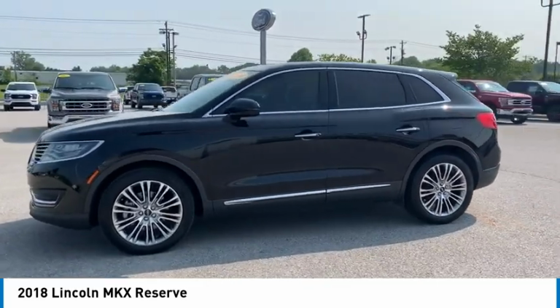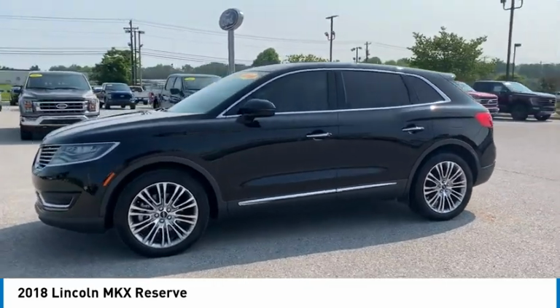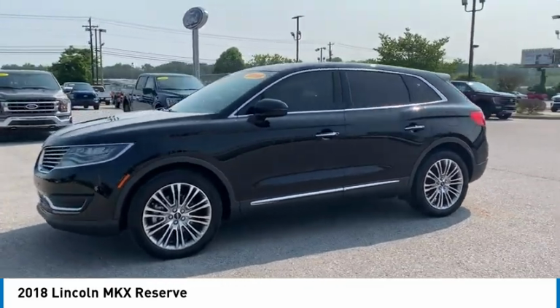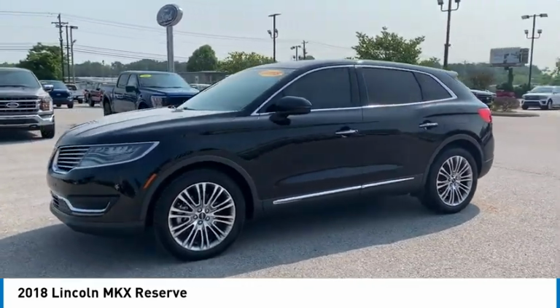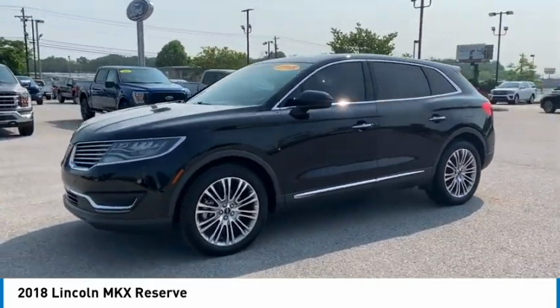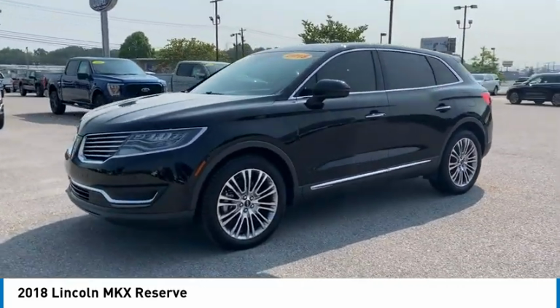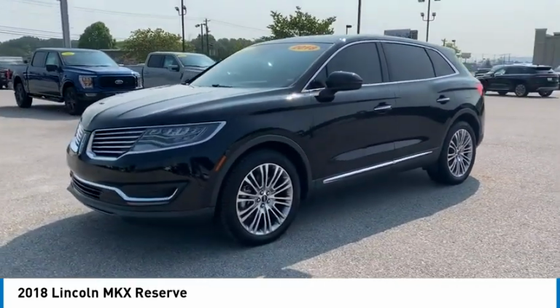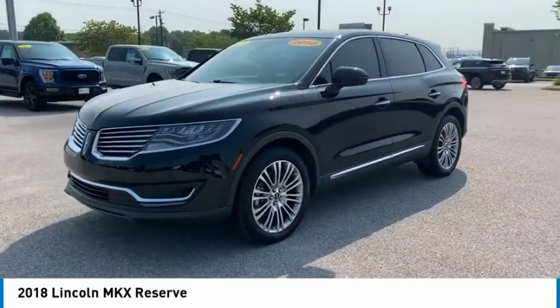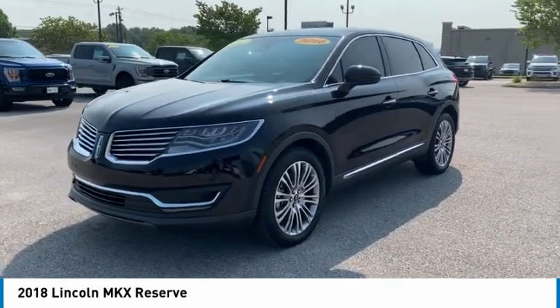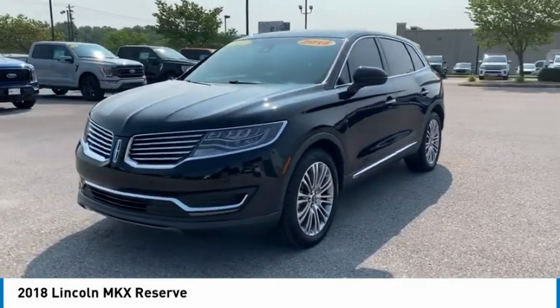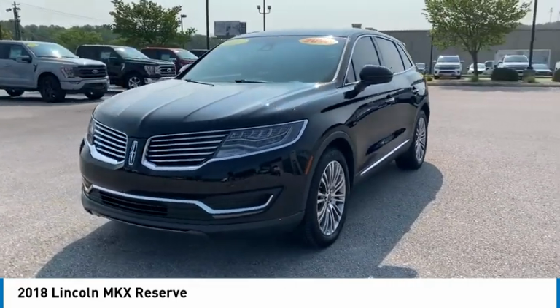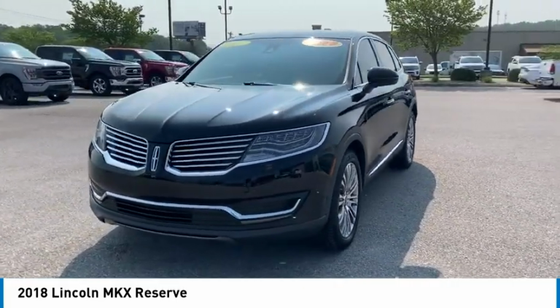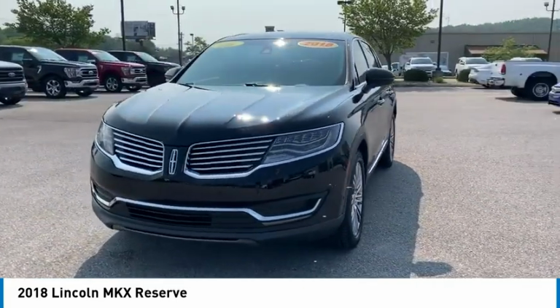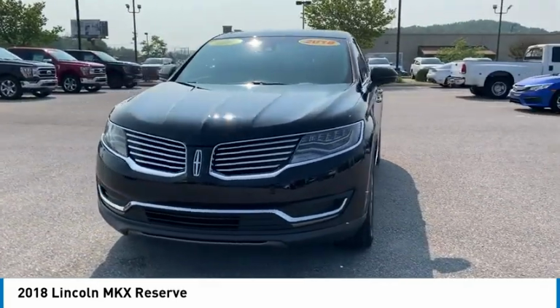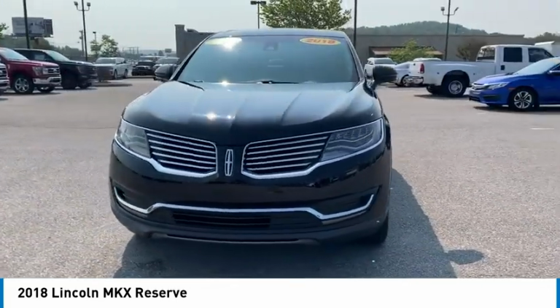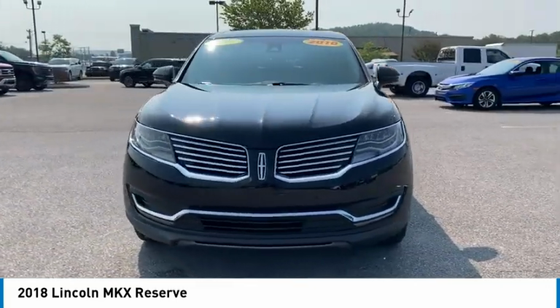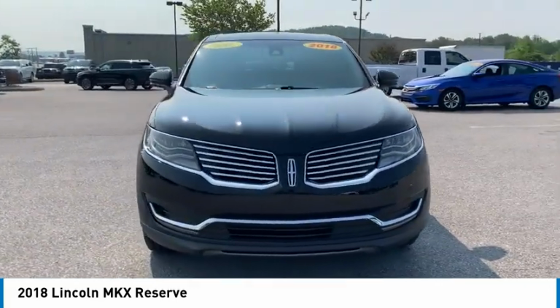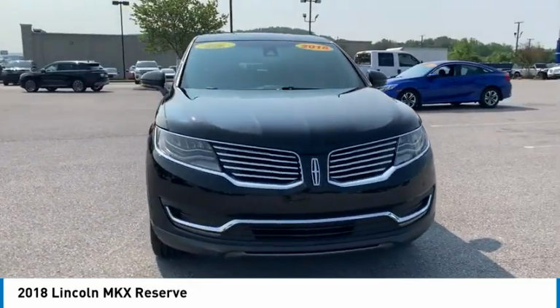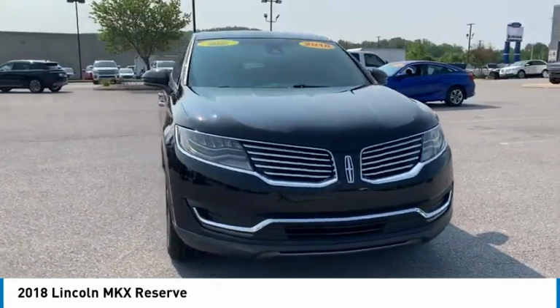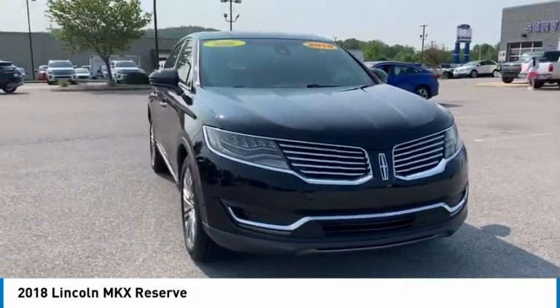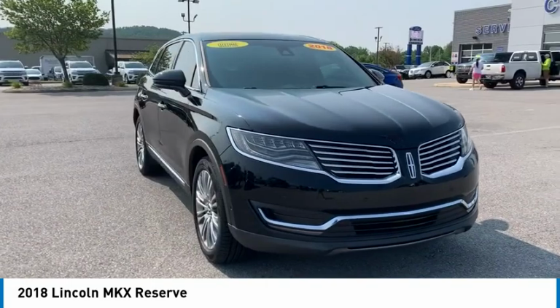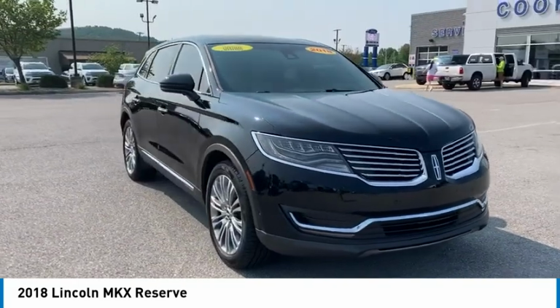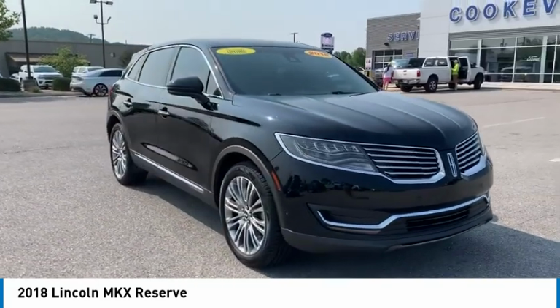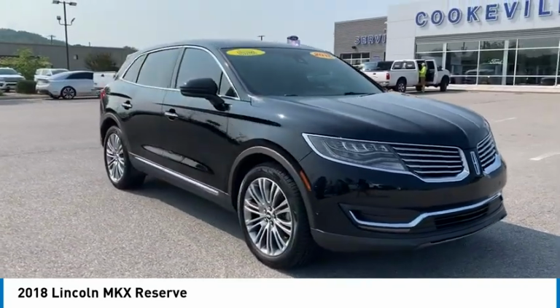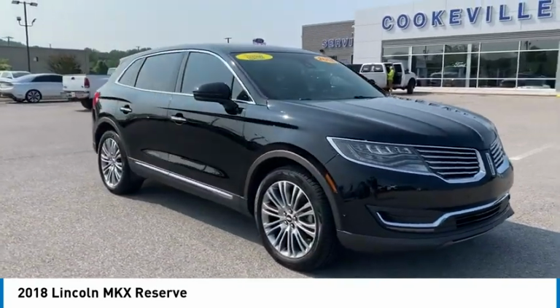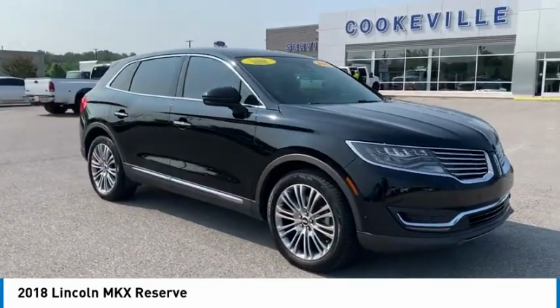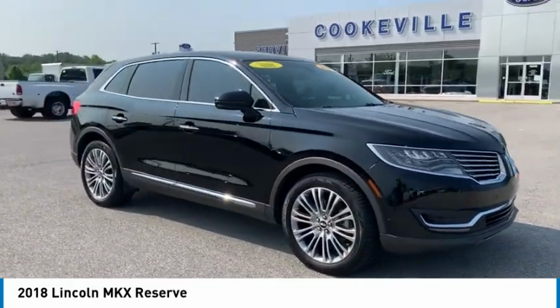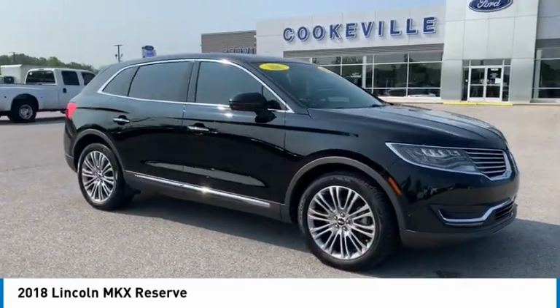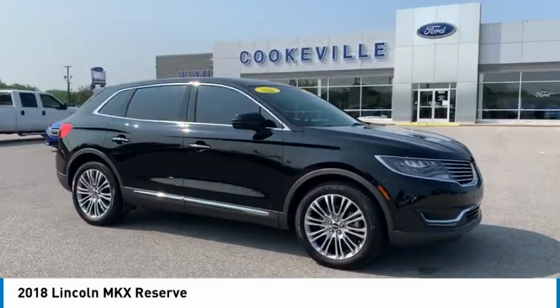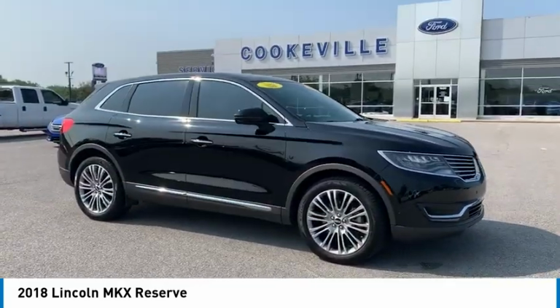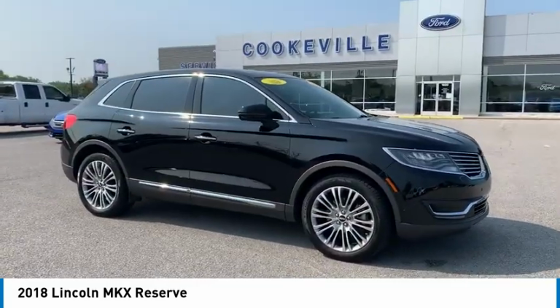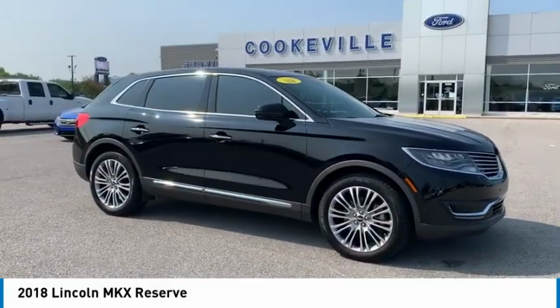All-wheel drive, aluminum wheels, rear spoiler, heated side mirrors, traction control, daytime running lights, remote keyless entry, fog lights, remote trunk release, headlights auto off.